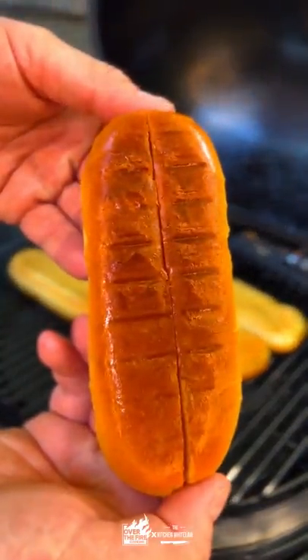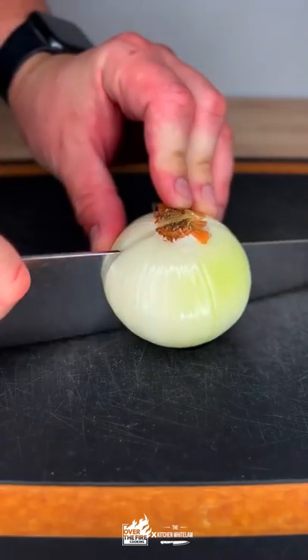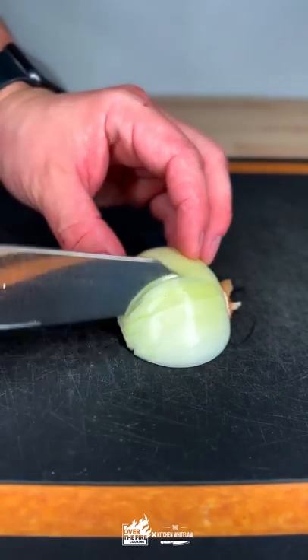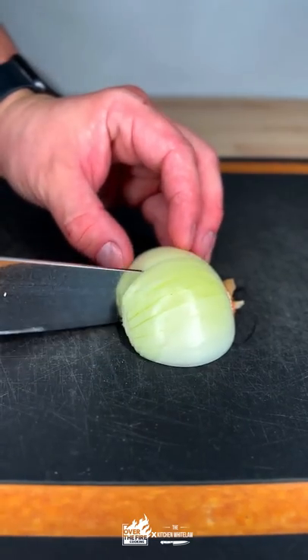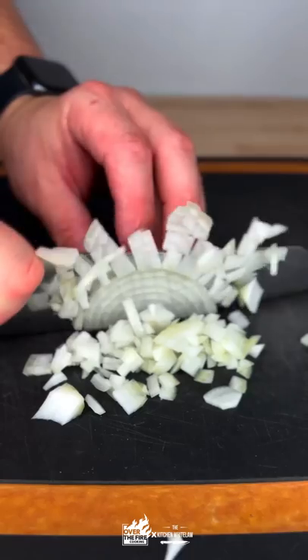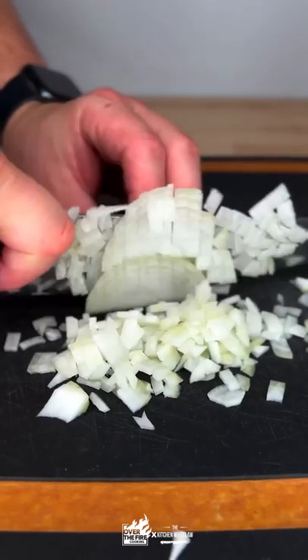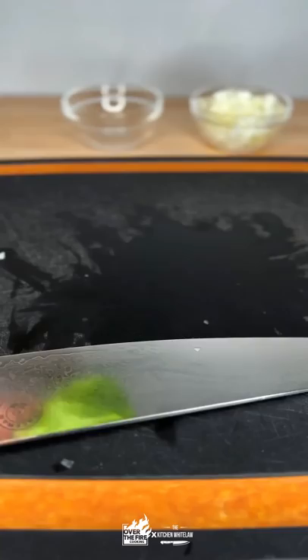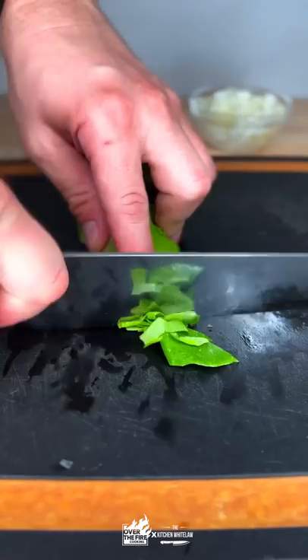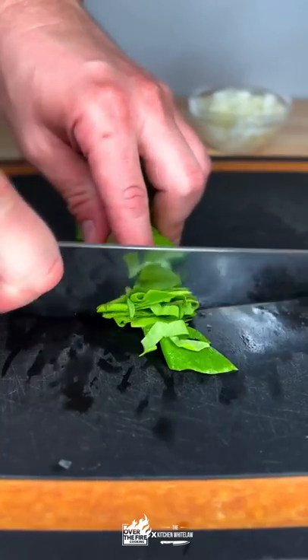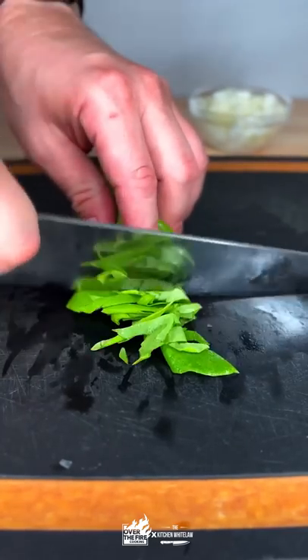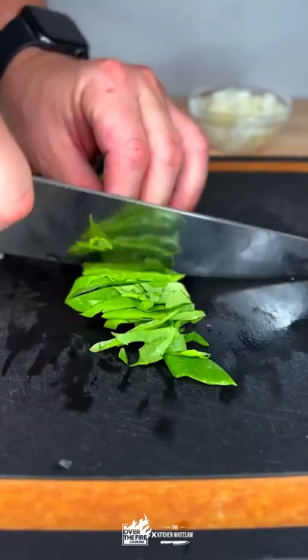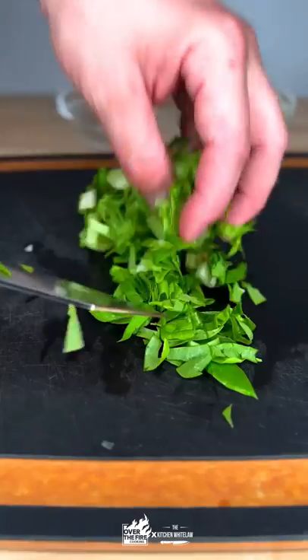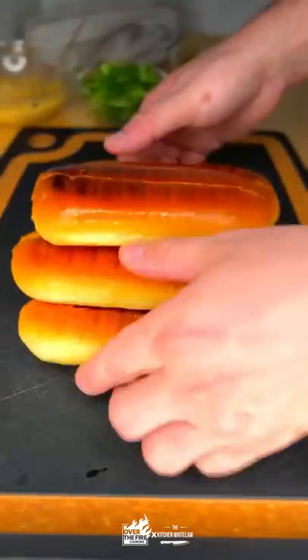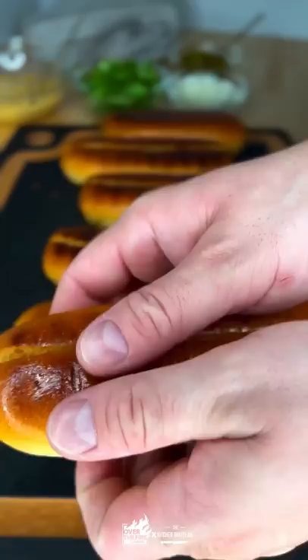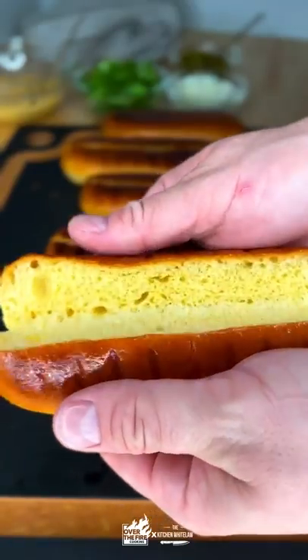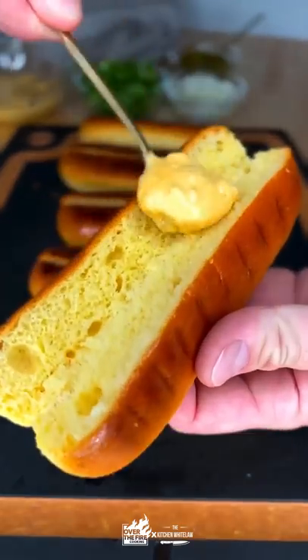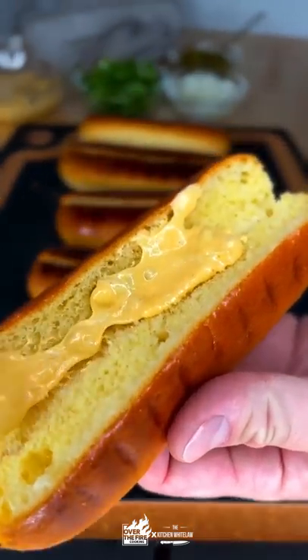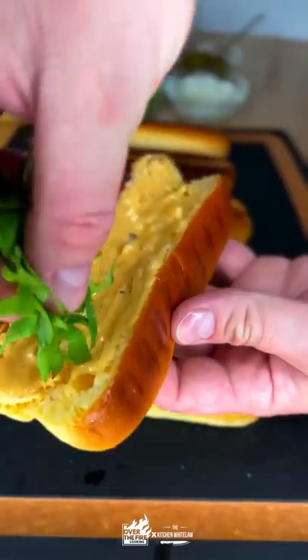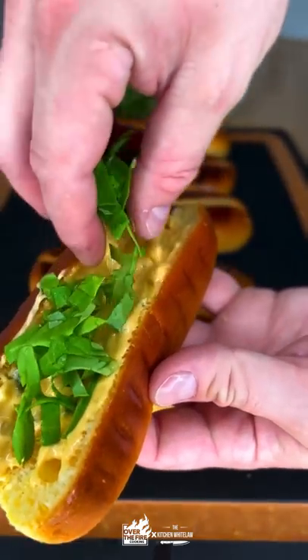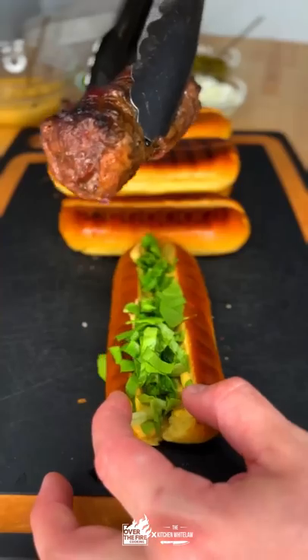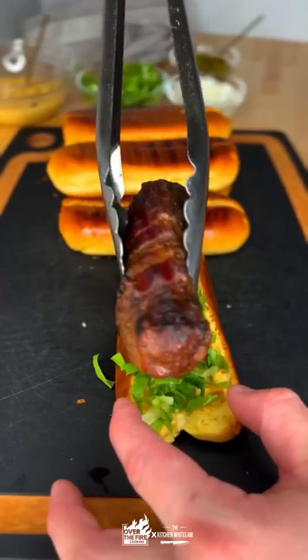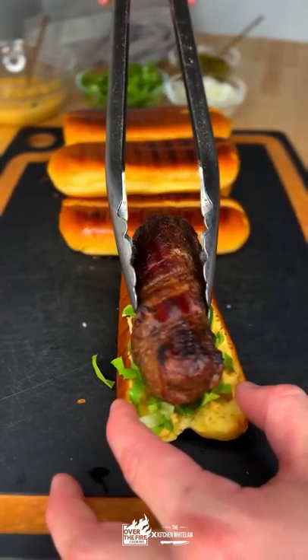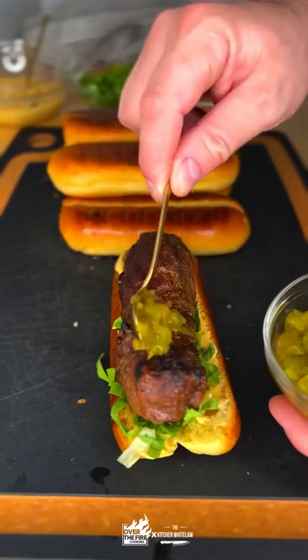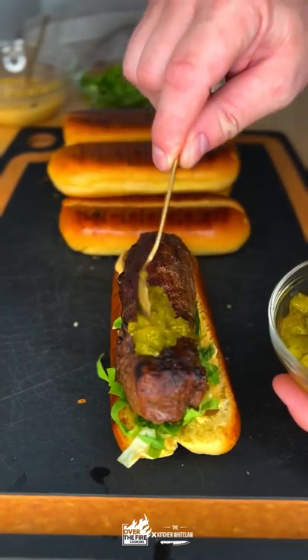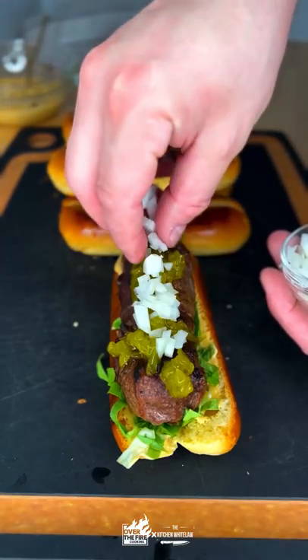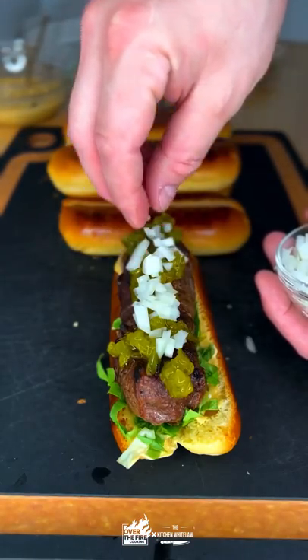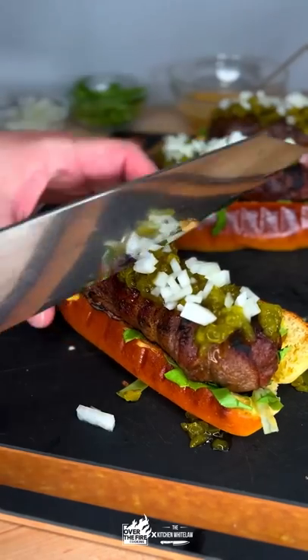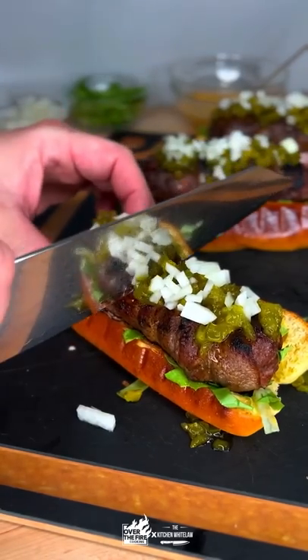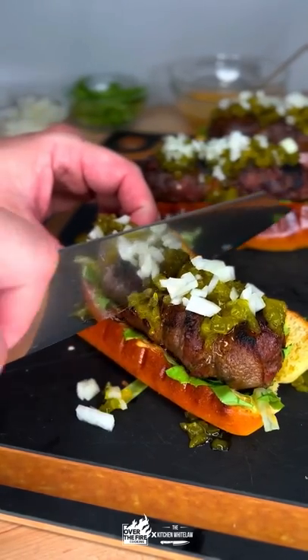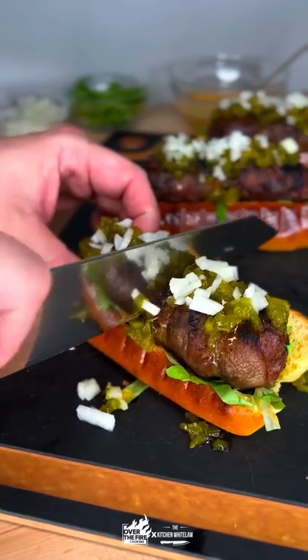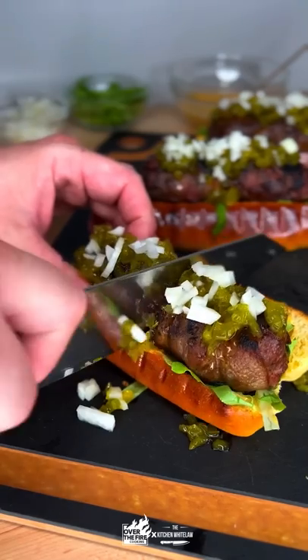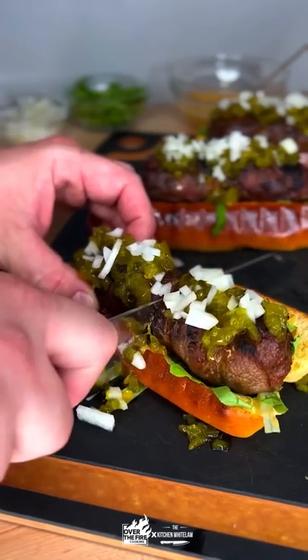Toast your buns, onion, lettuce, and time to assemble. Secret sauce, lettuce, our burger dog, relish and onion — slice that guy up.